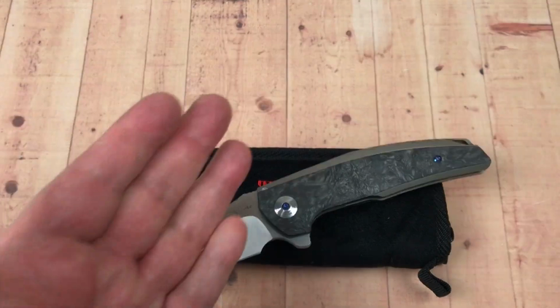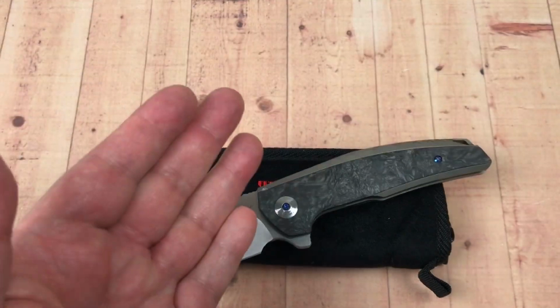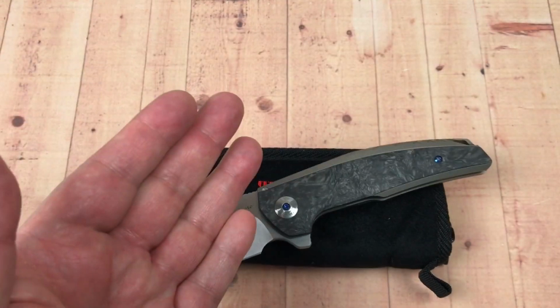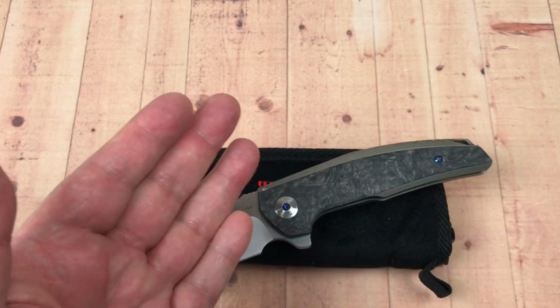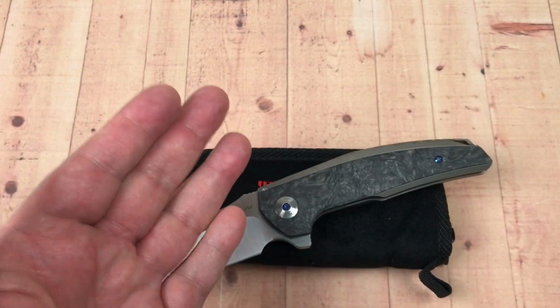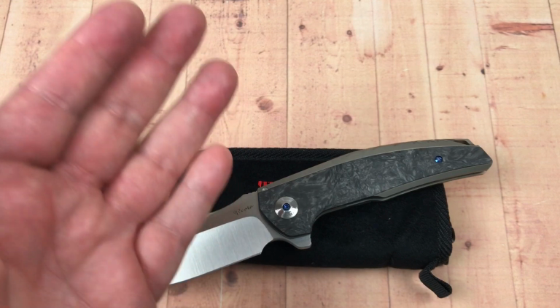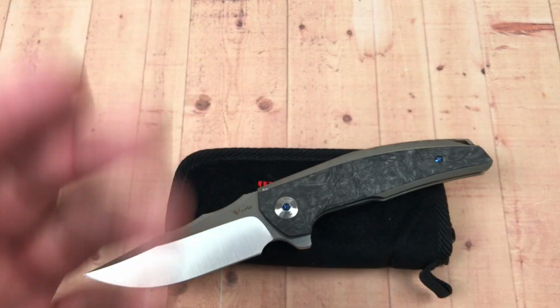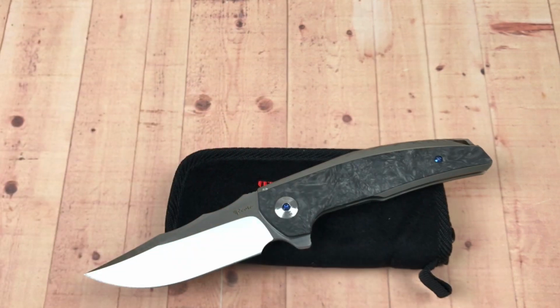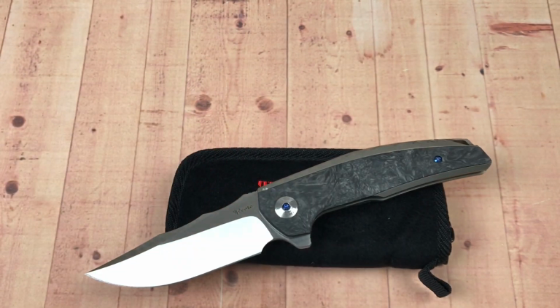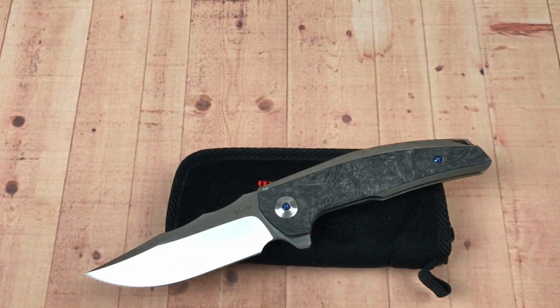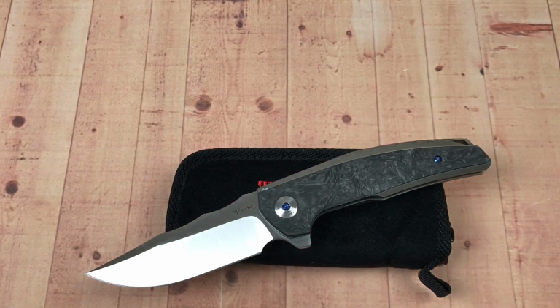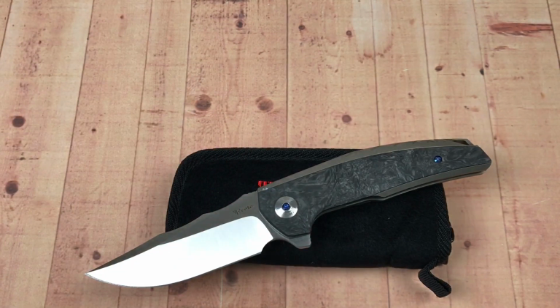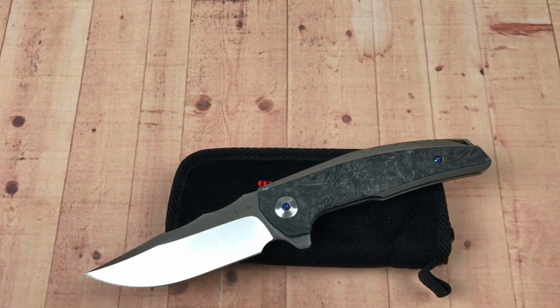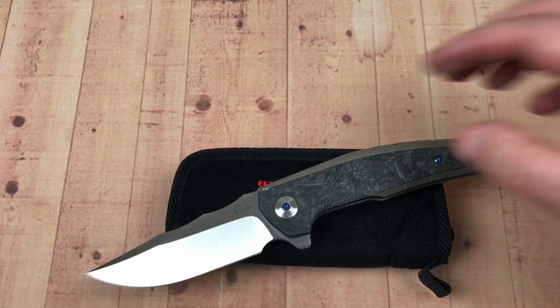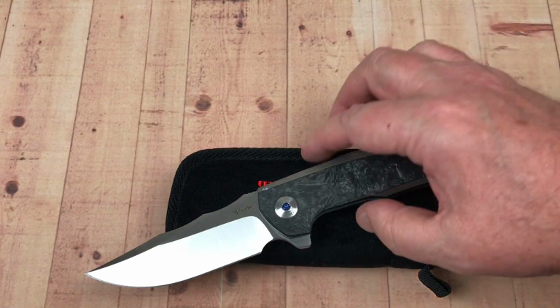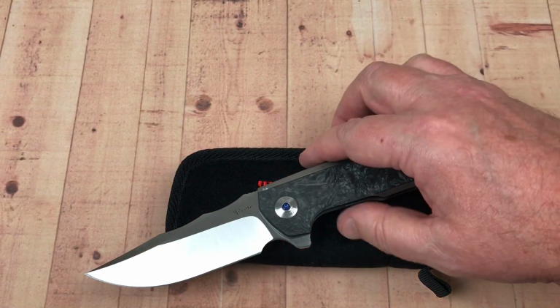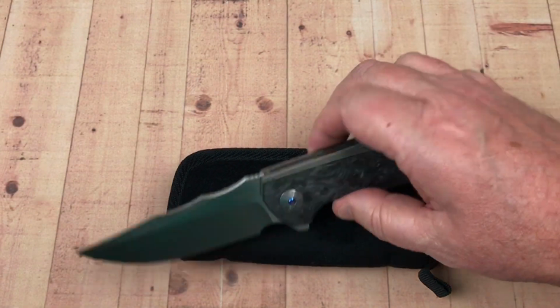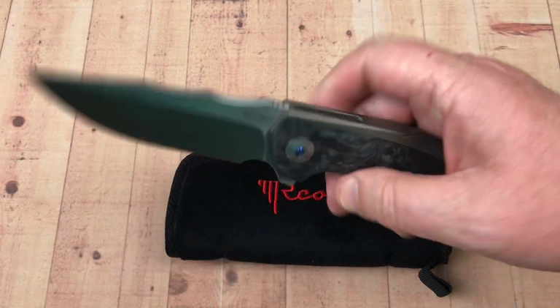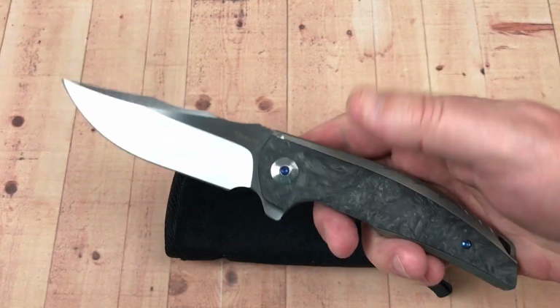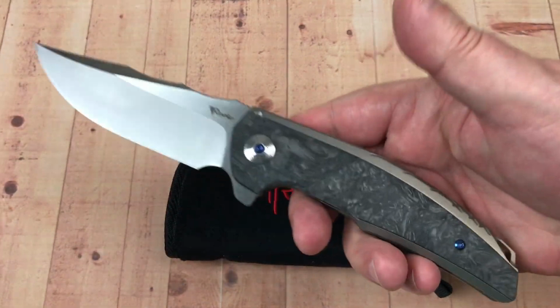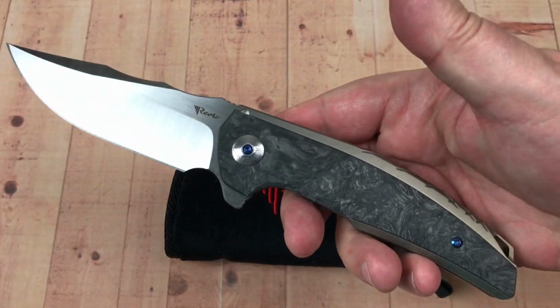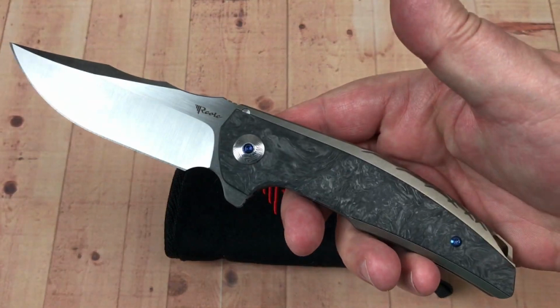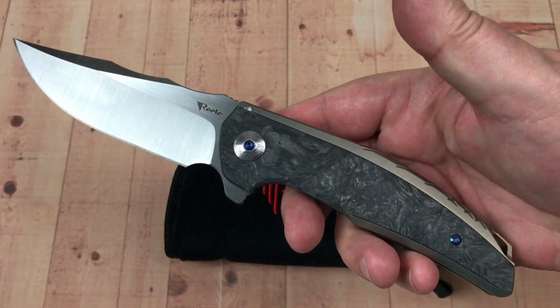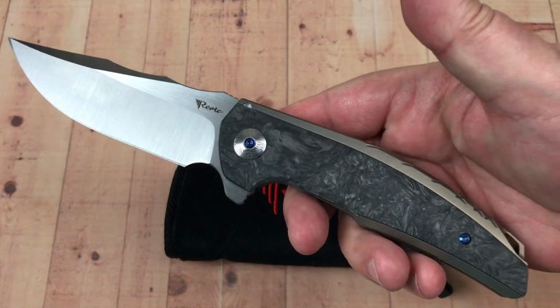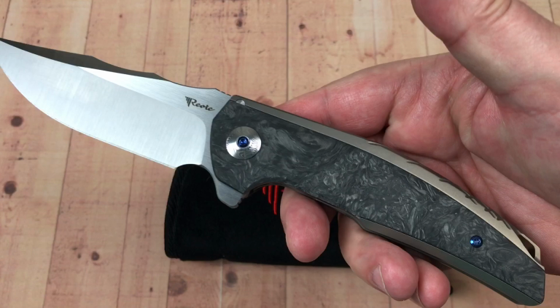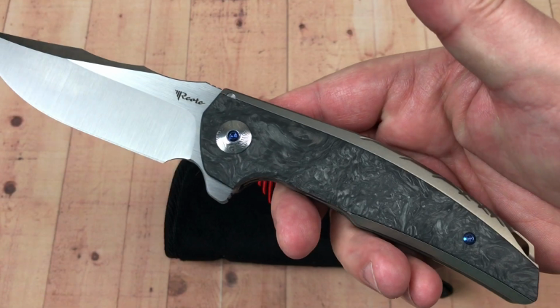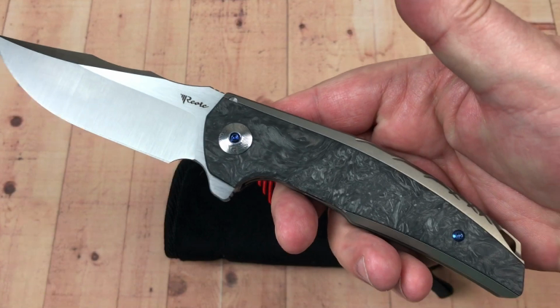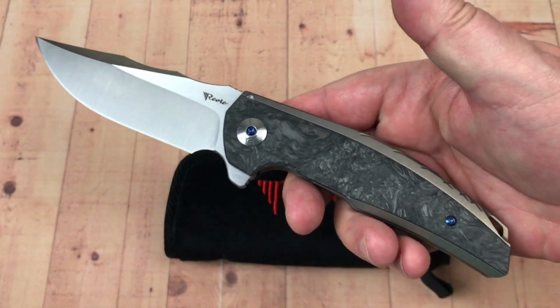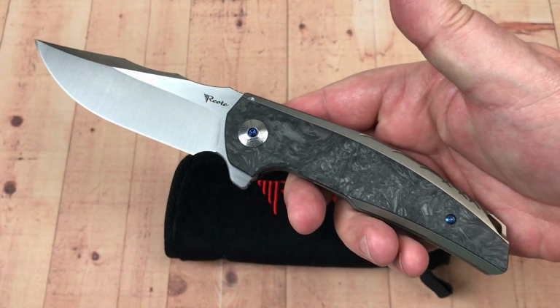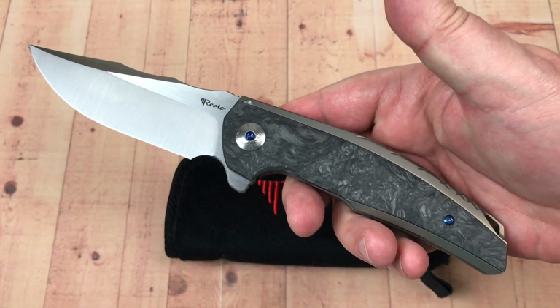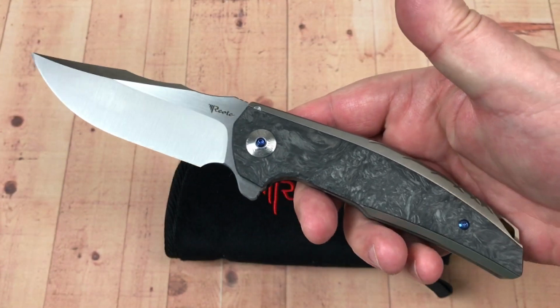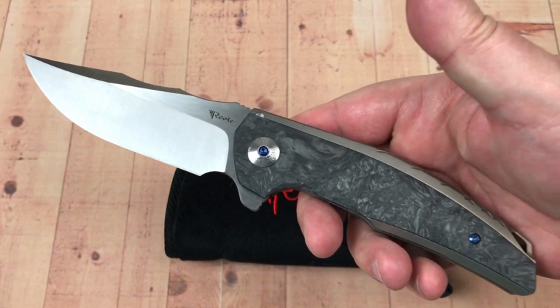Hey guys, thanks for joining me. Love Them Knives Channel LTK here. Got the Riyadh Jack. This is the bronze with the marbled carbon fiber.